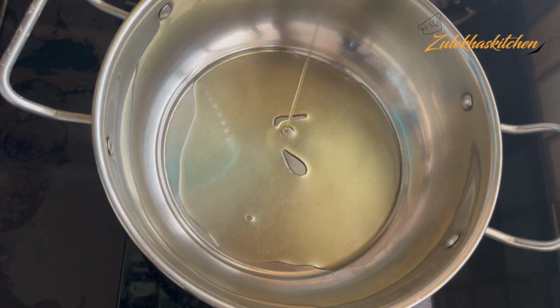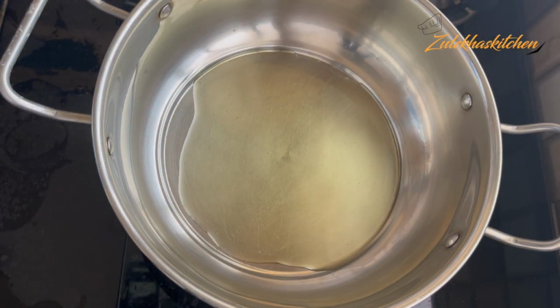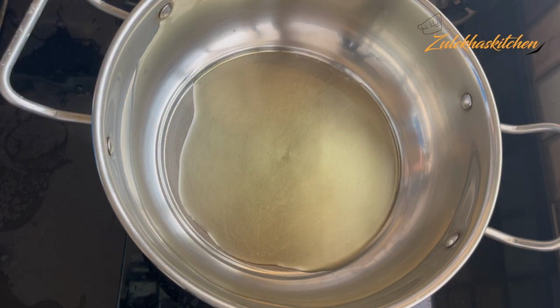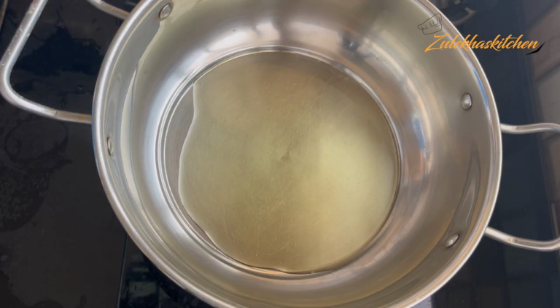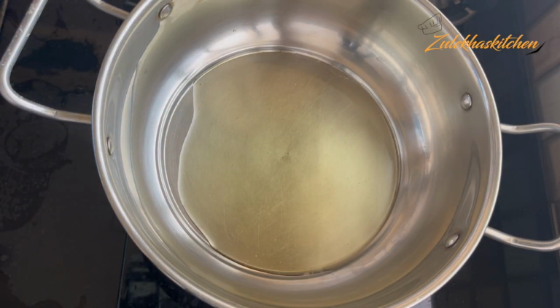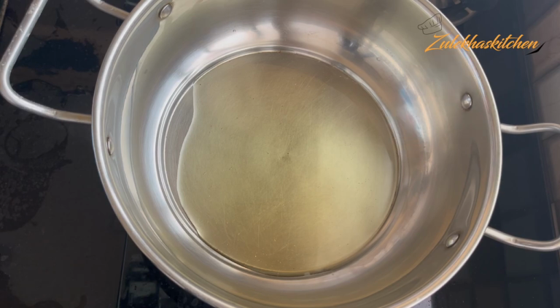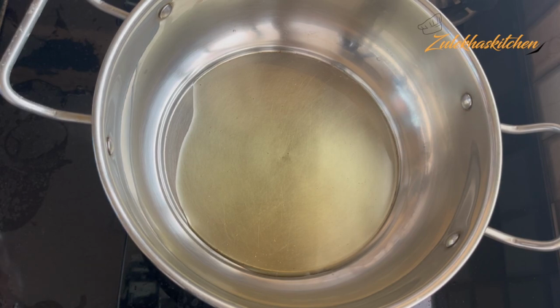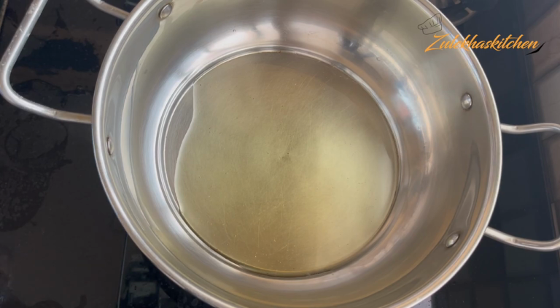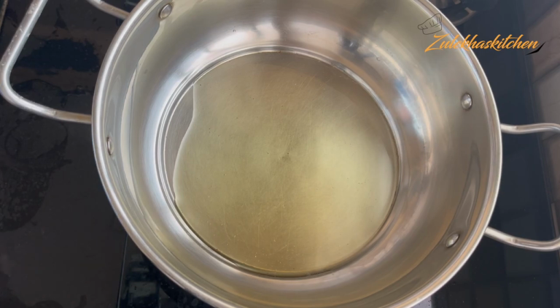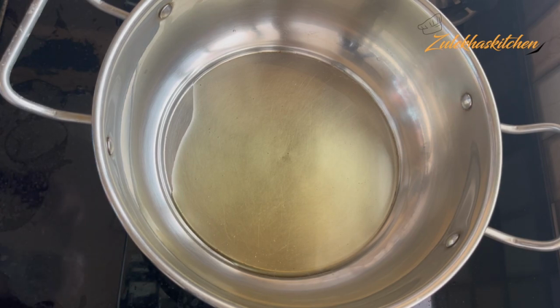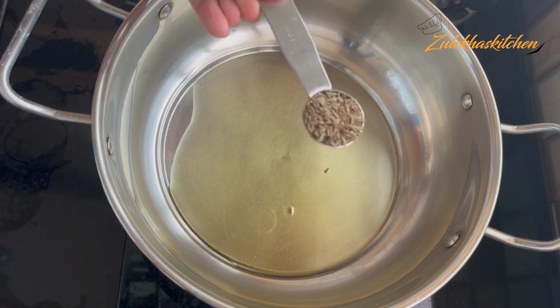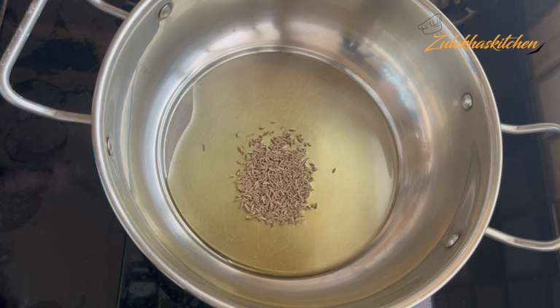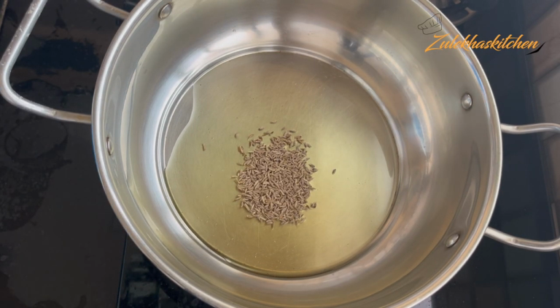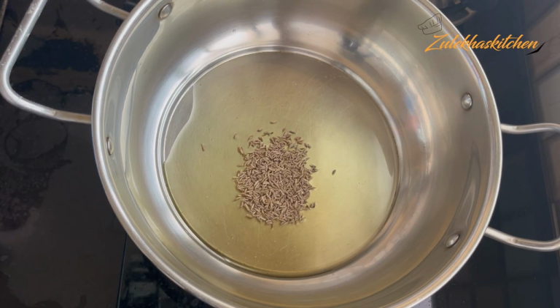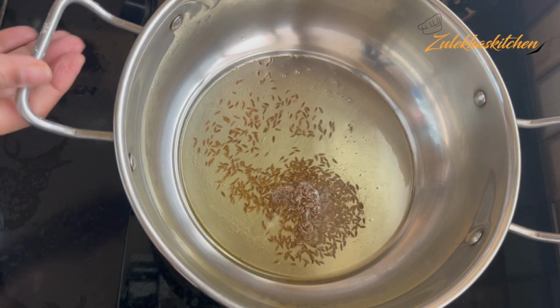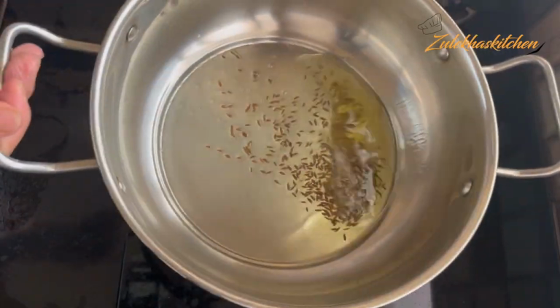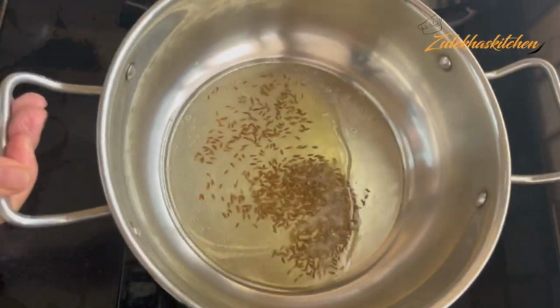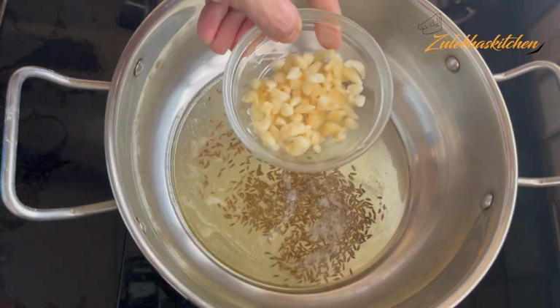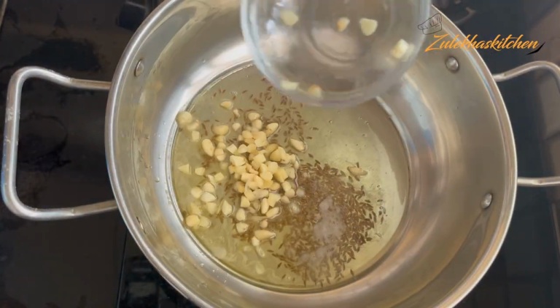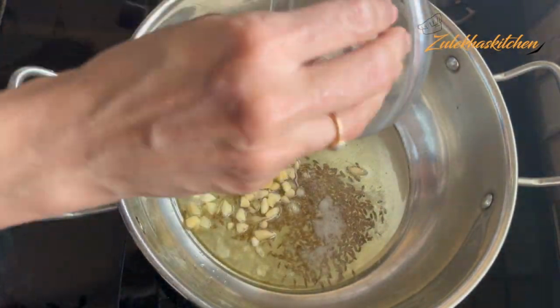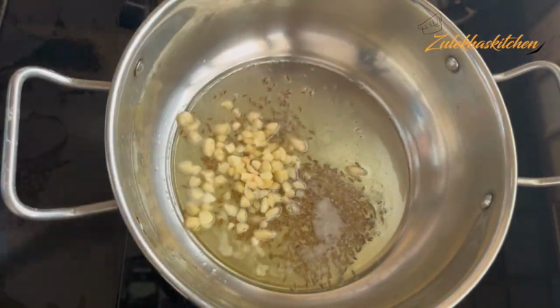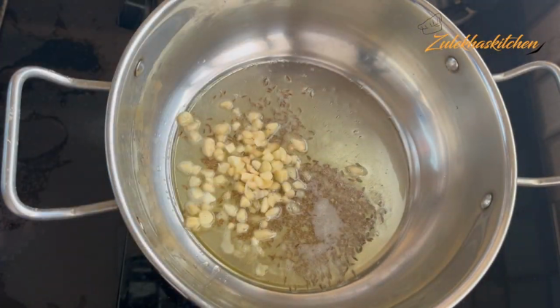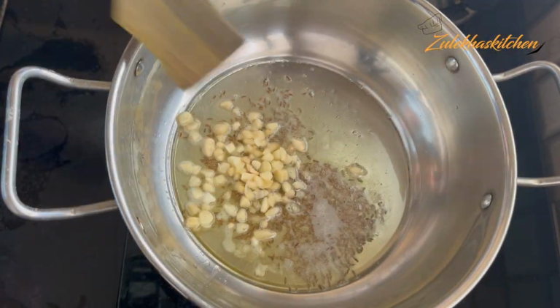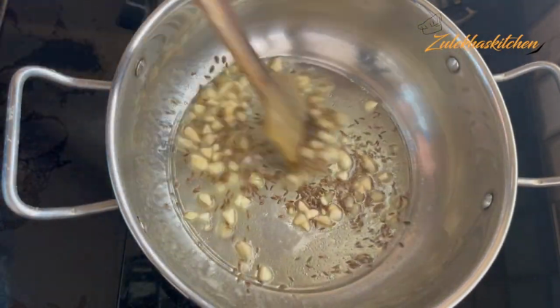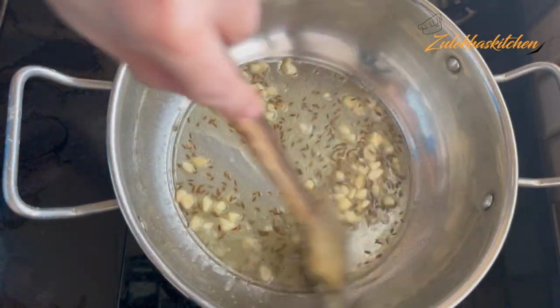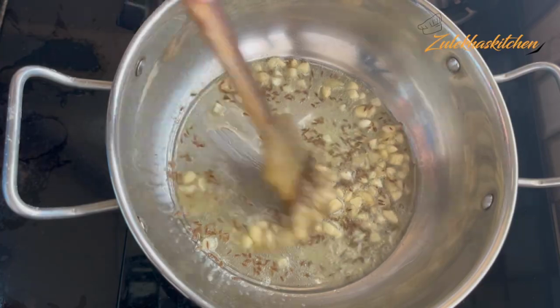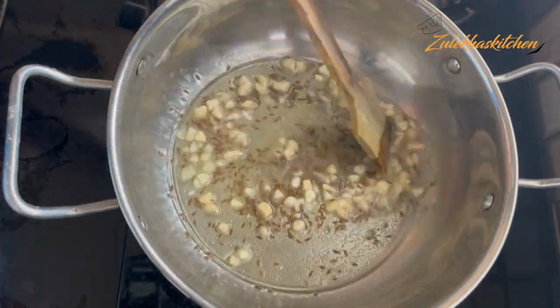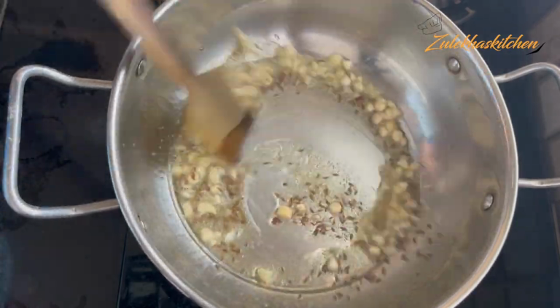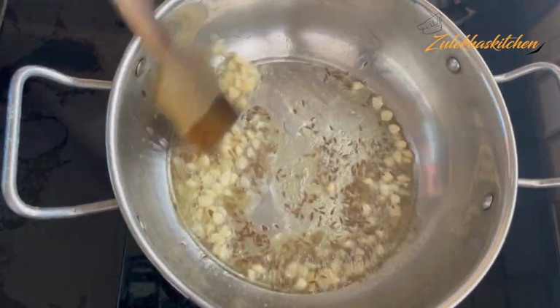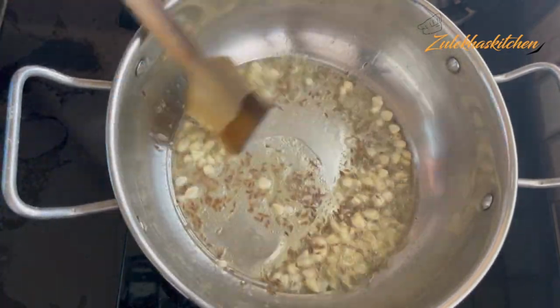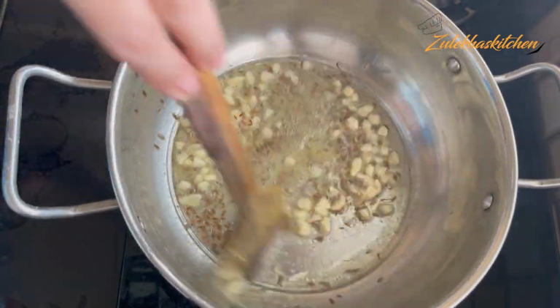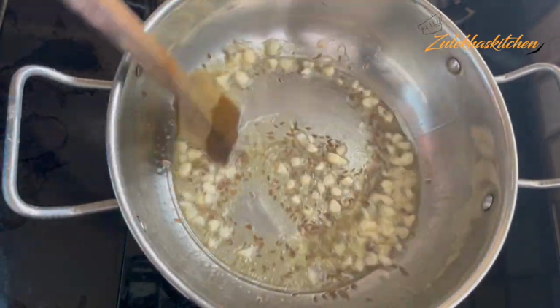This can also reduce some of the bitterness. When it has been washed 6 to 7 times, put it in and rinse it out again.